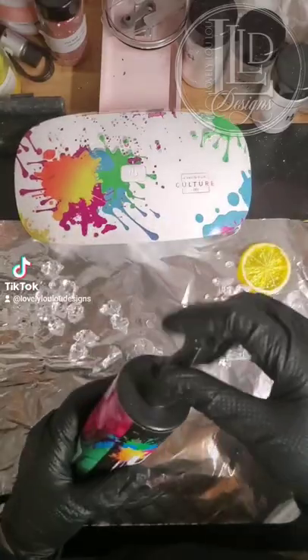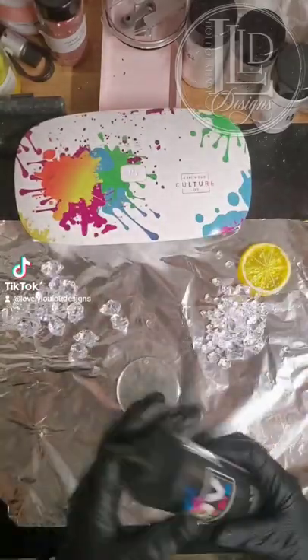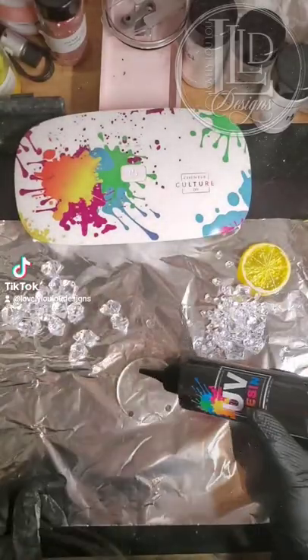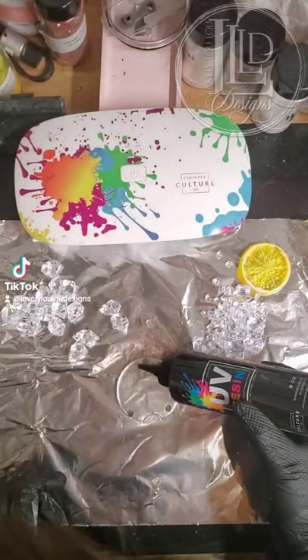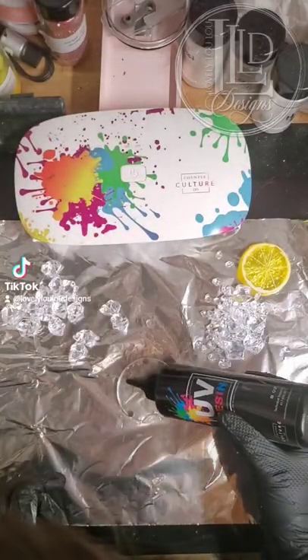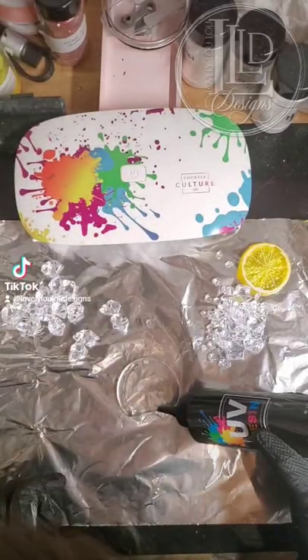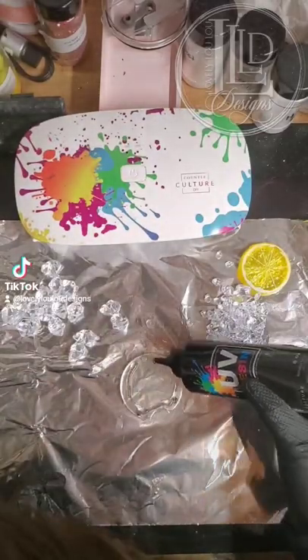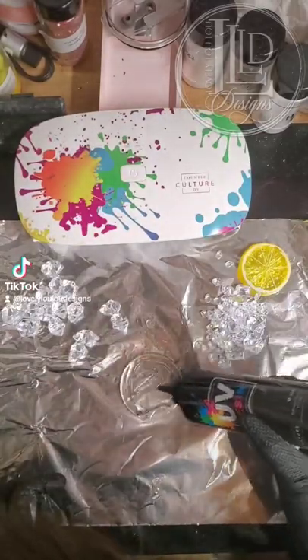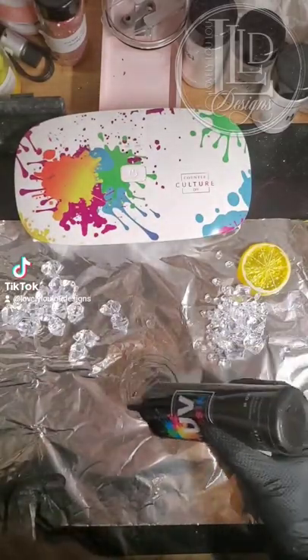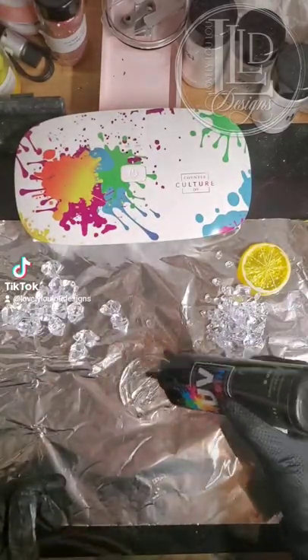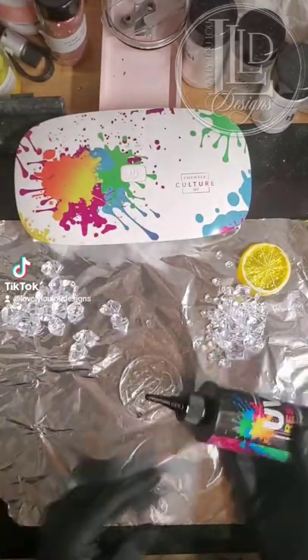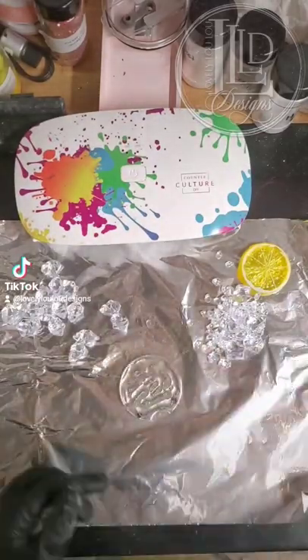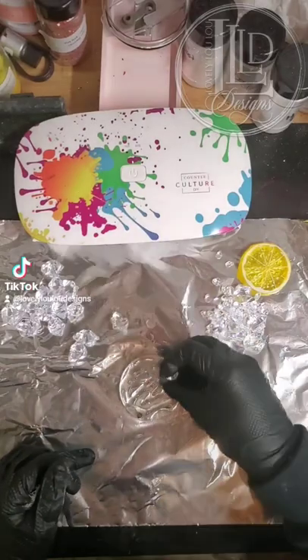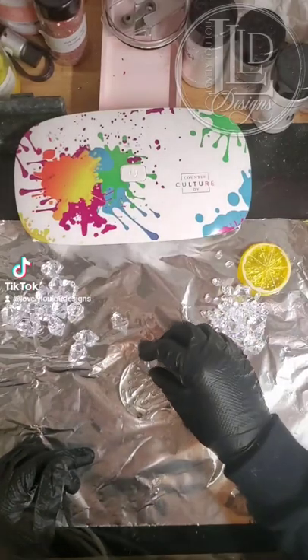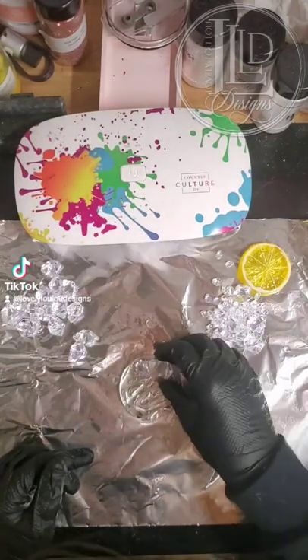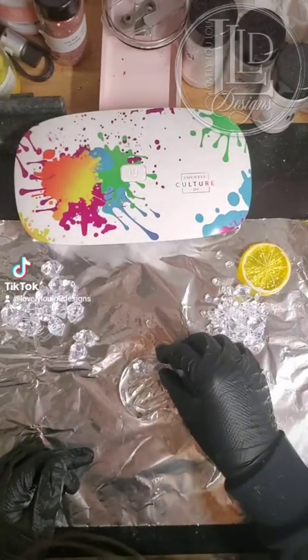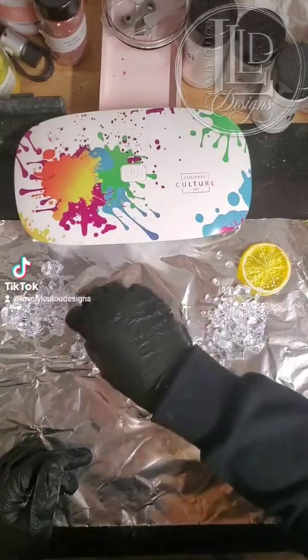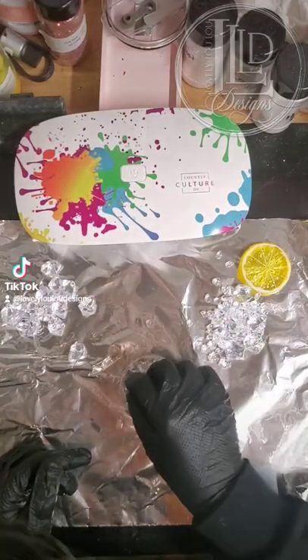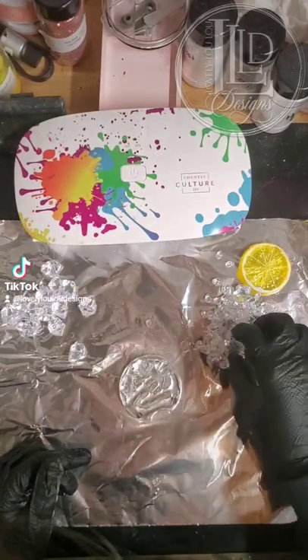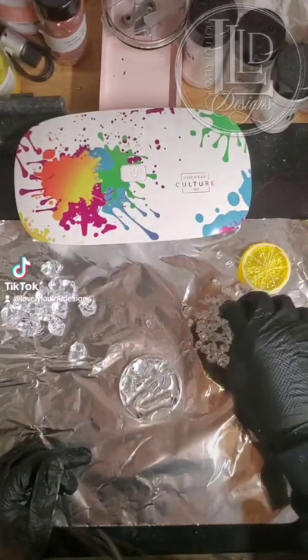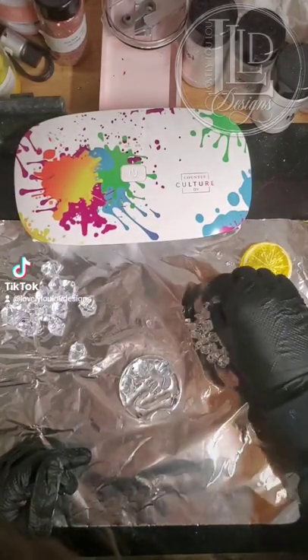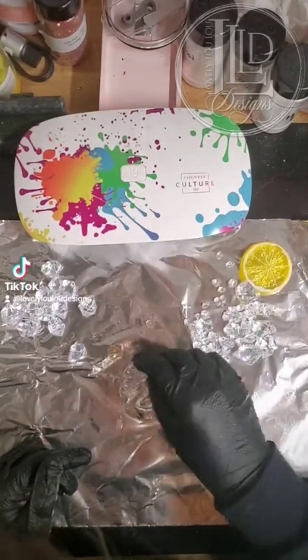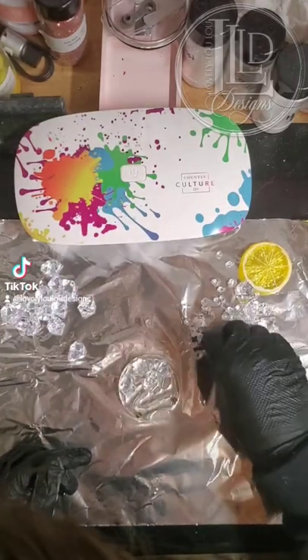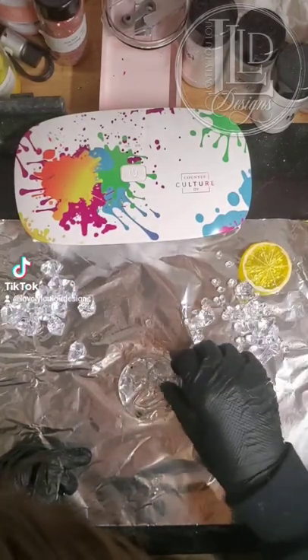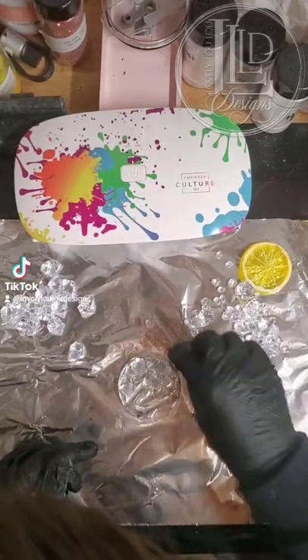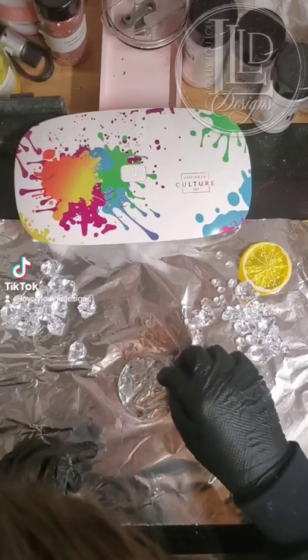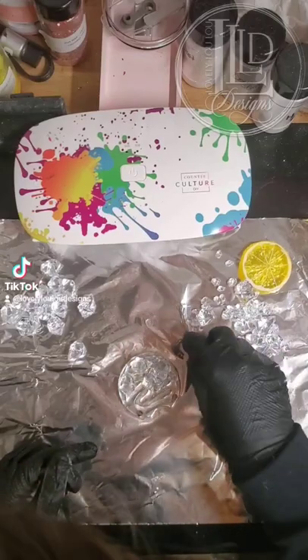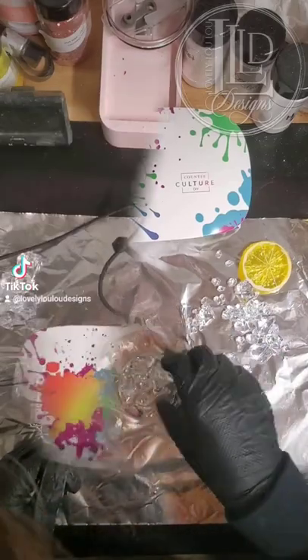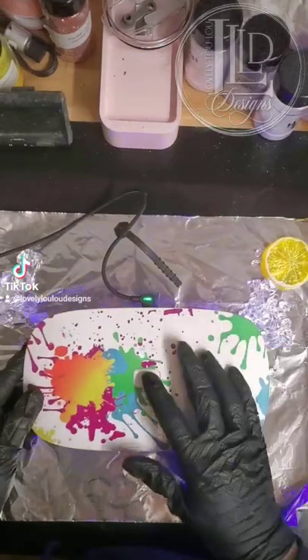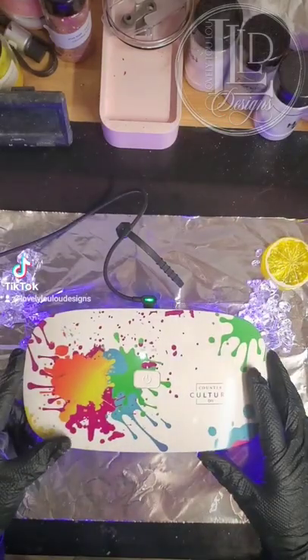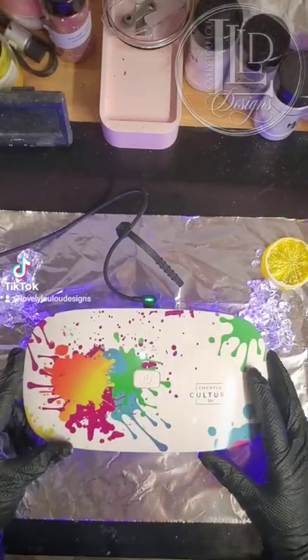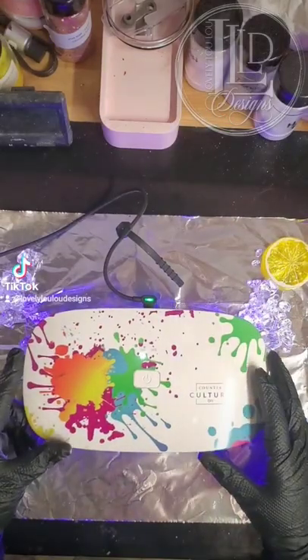Next, I add UV resin to the base and various size base fillers for the crushed ice look, mixing and matching different sizes to fill the spaces, being careful not to go over the edges or cover the mouthpiece. Then I cure it with the UV light.